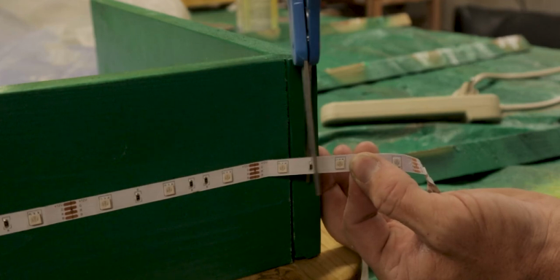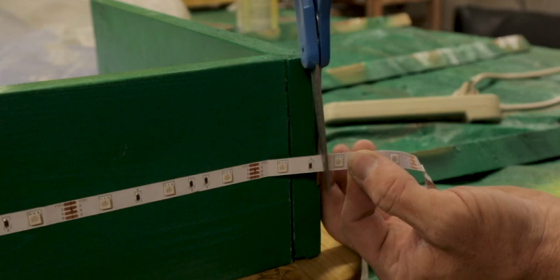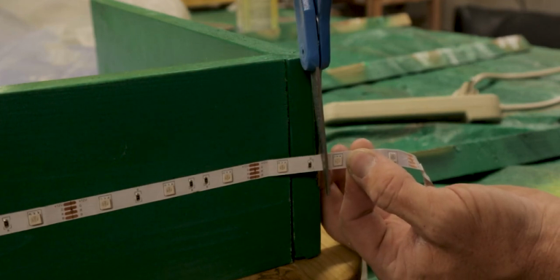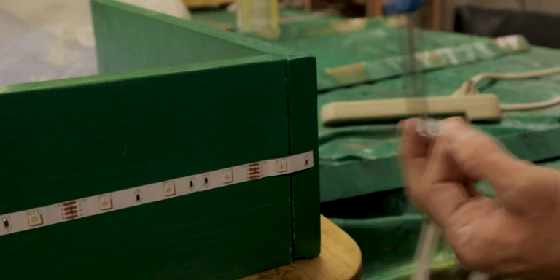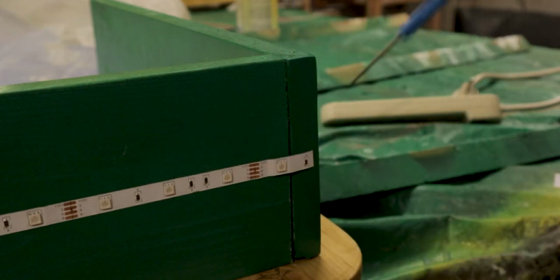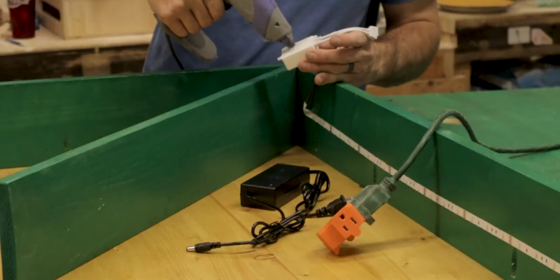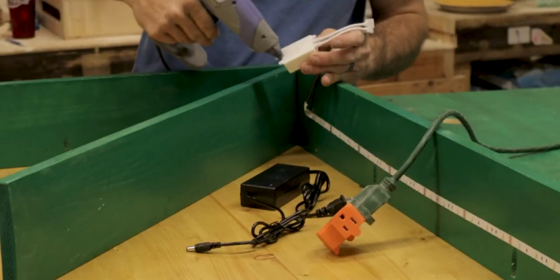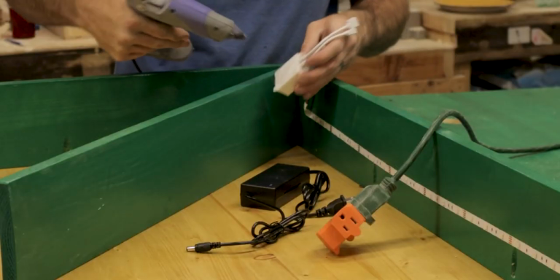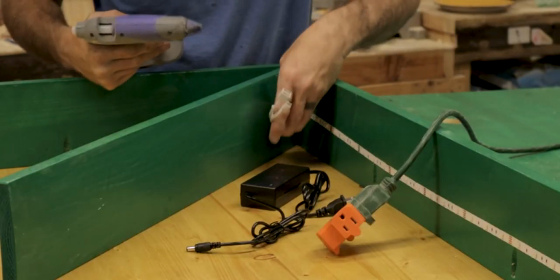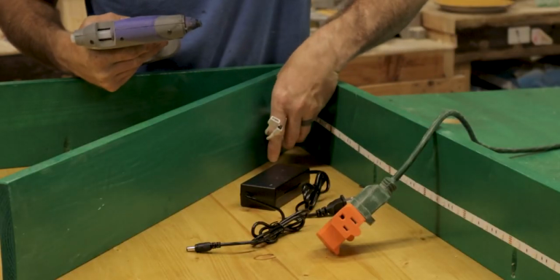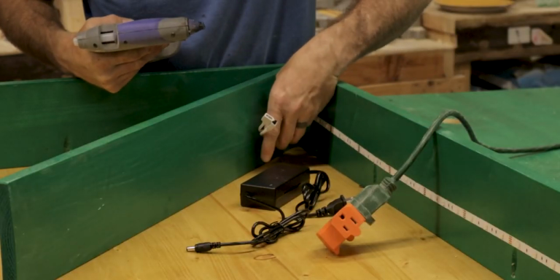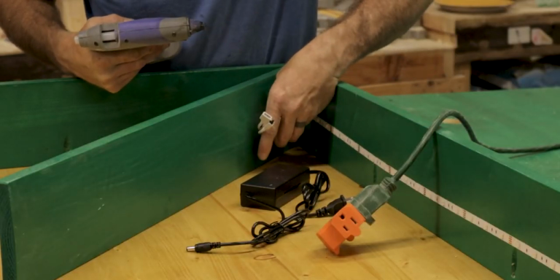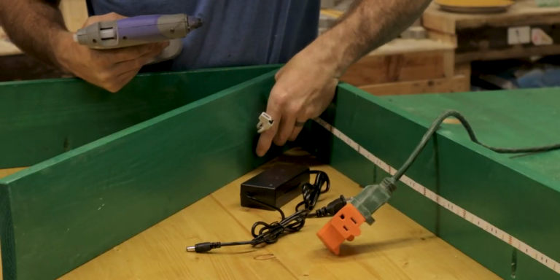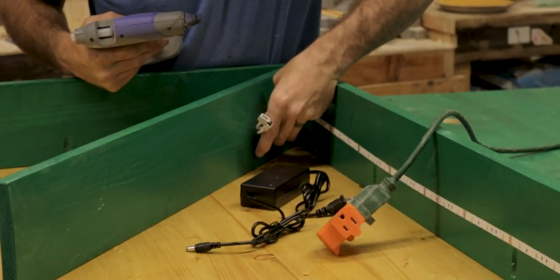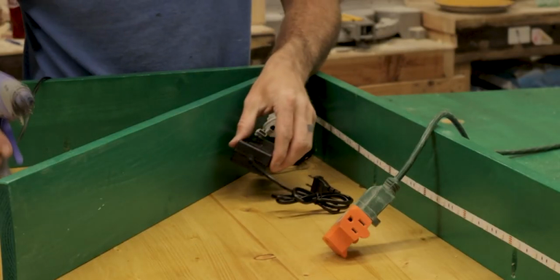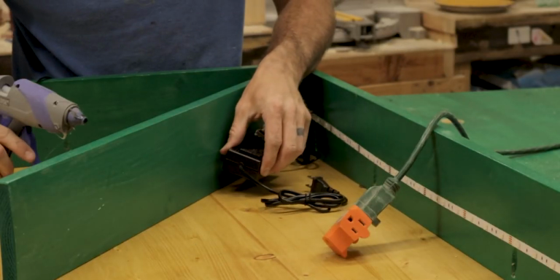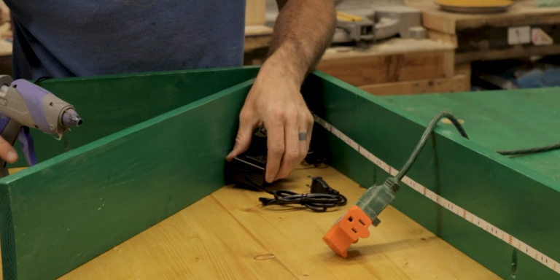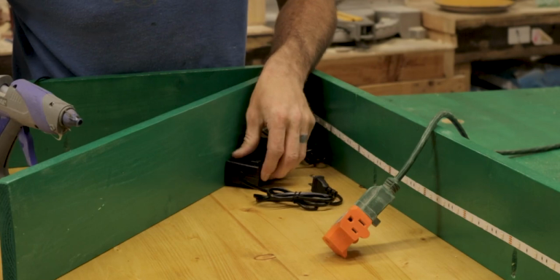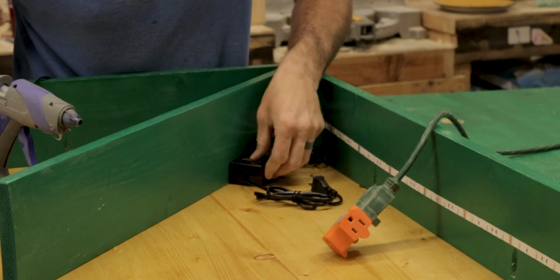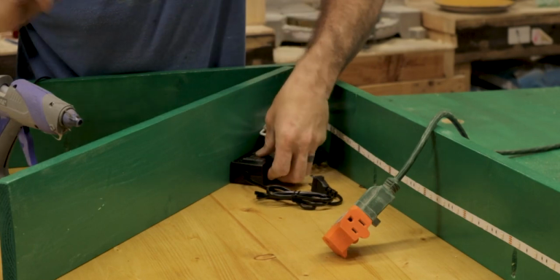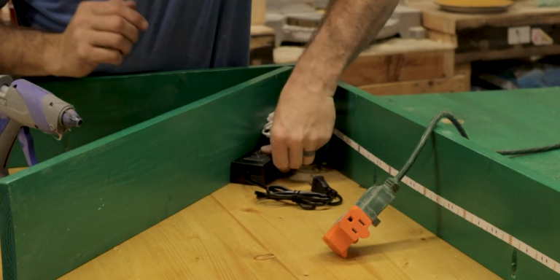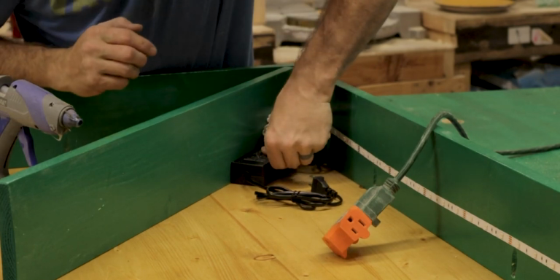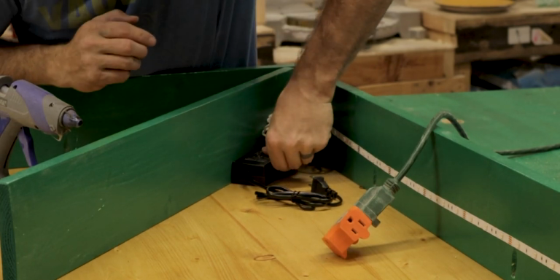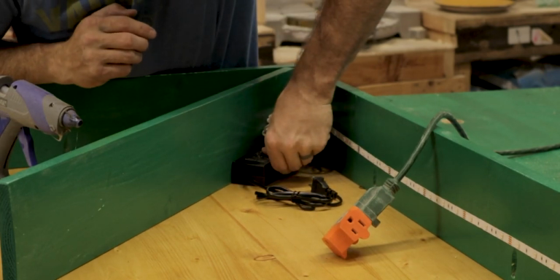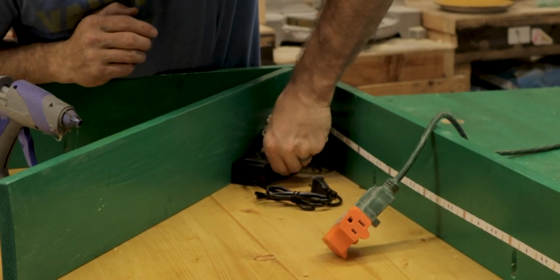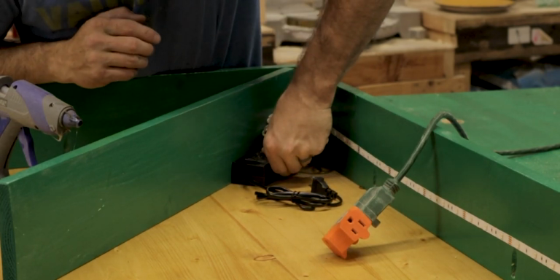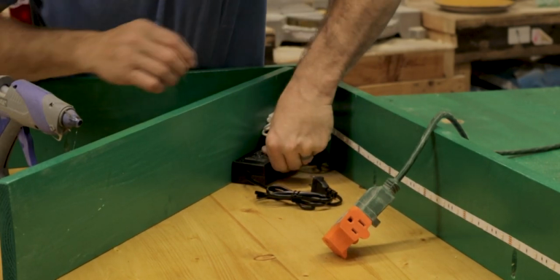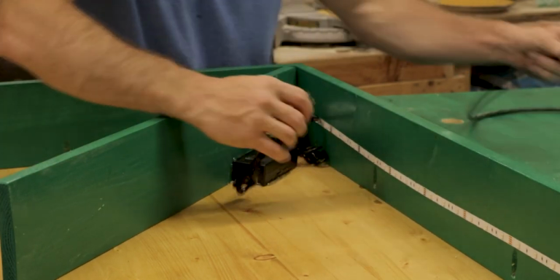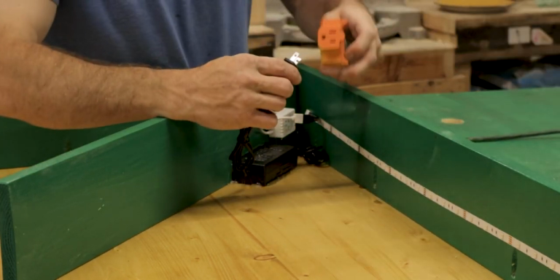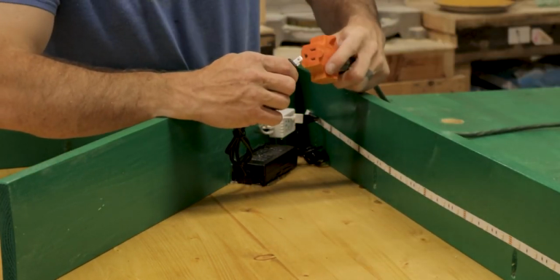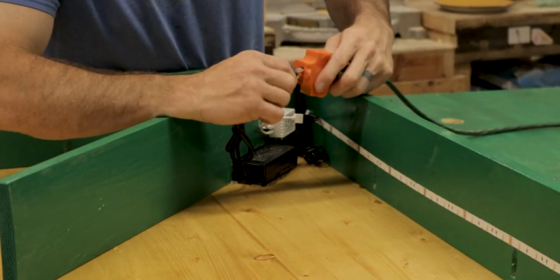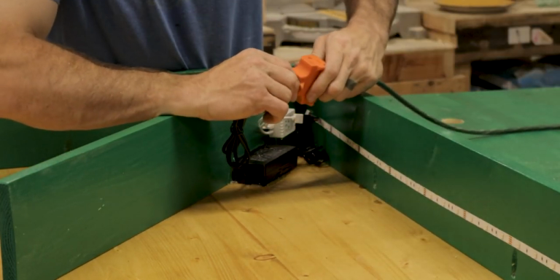The receiver and the transformer can simply be hot glued into place, and then I ran a green power cord that I already had into the desk. The power cord then runs out of a hole in the bottom of the desk.